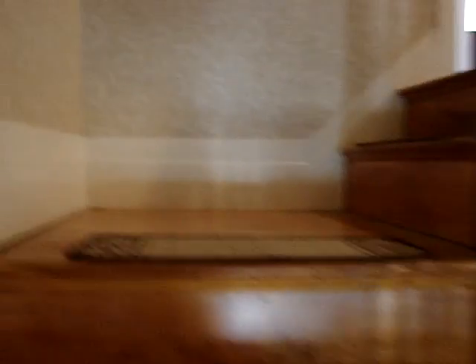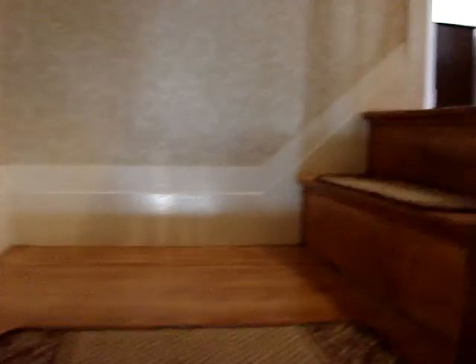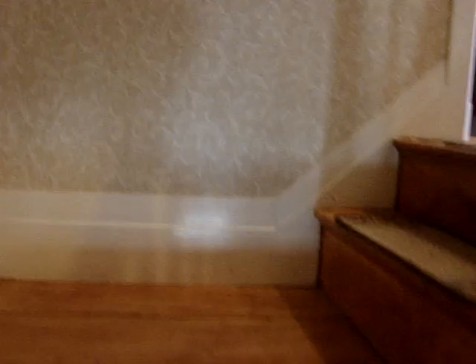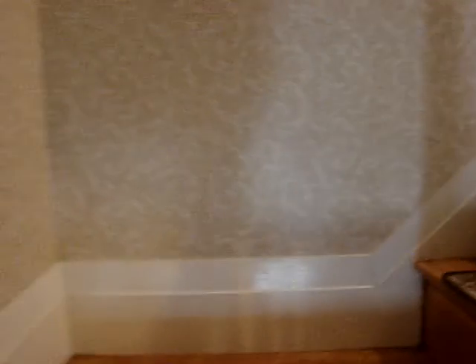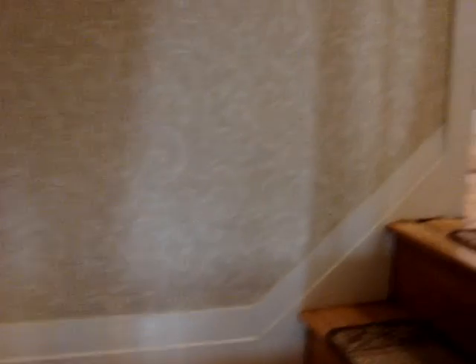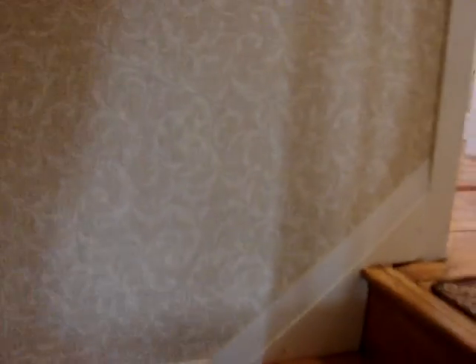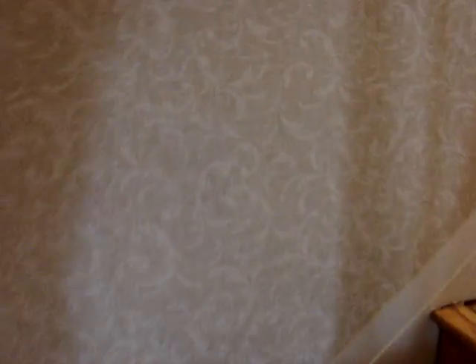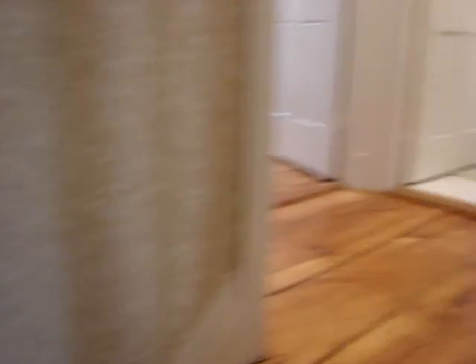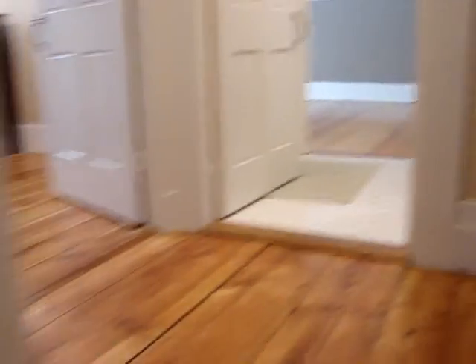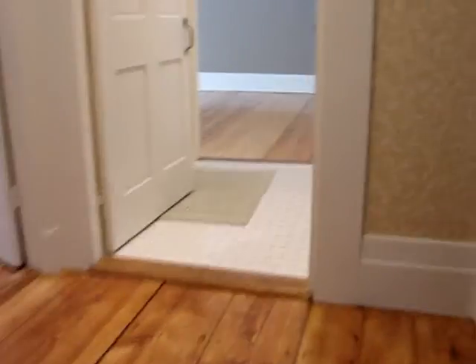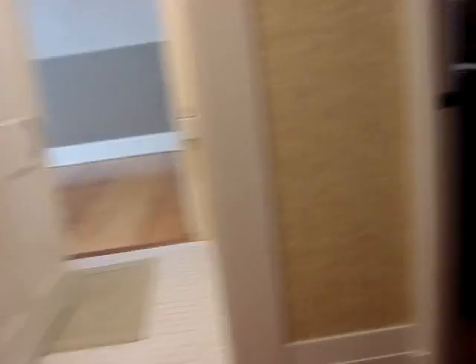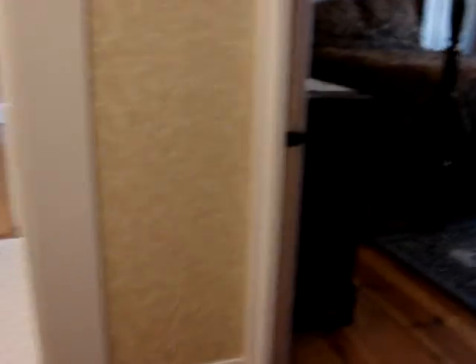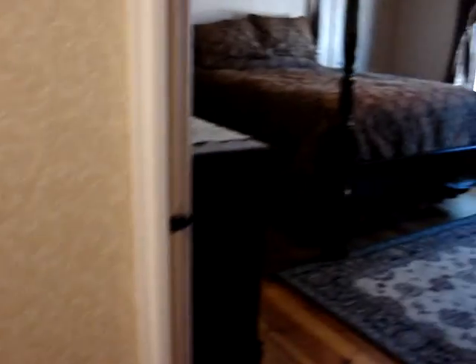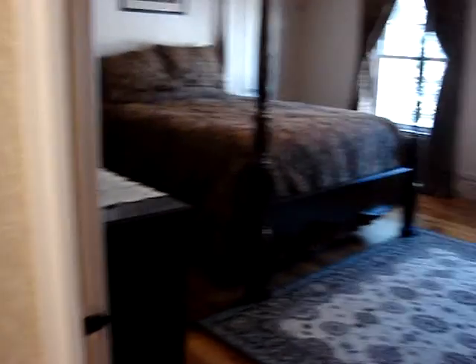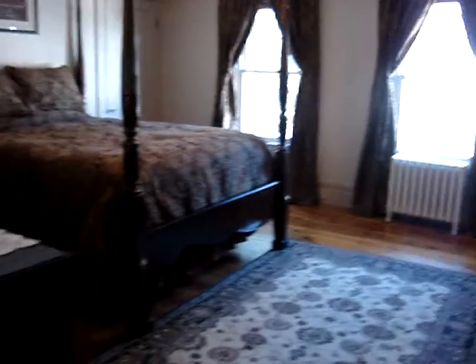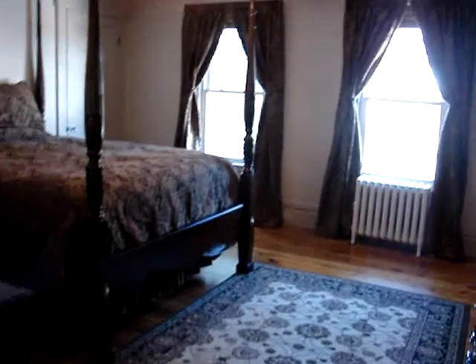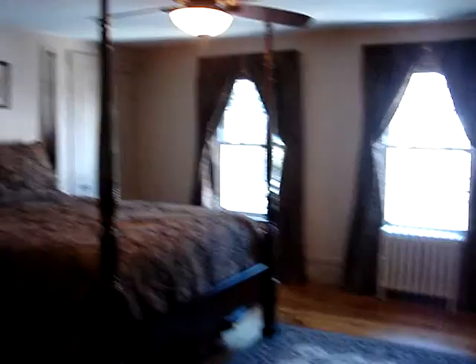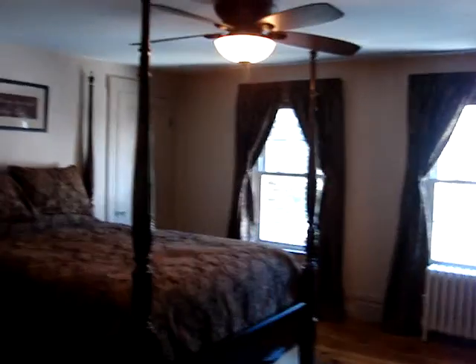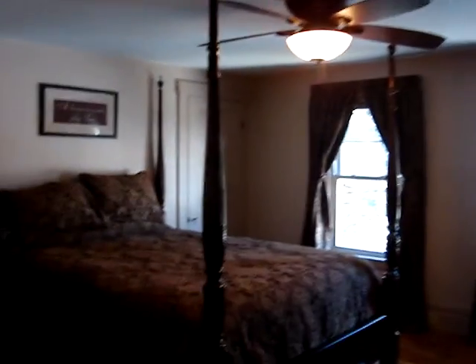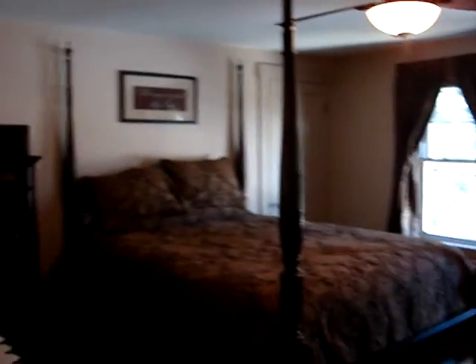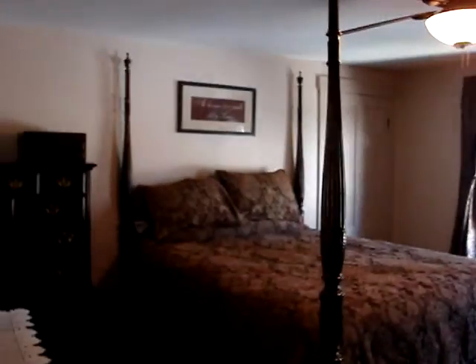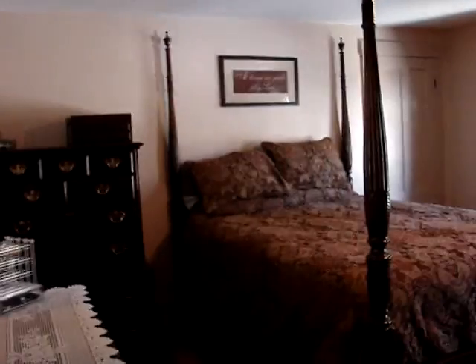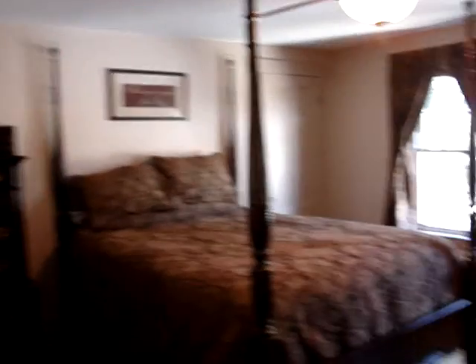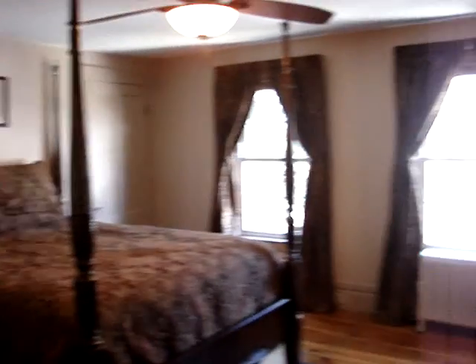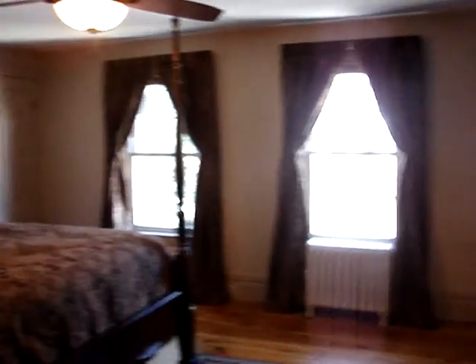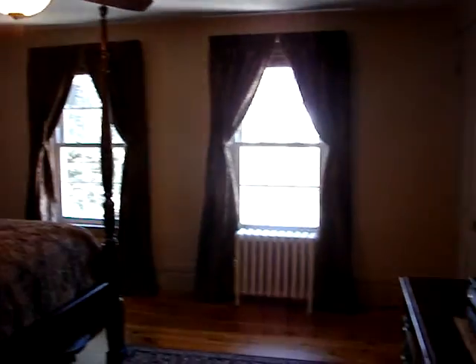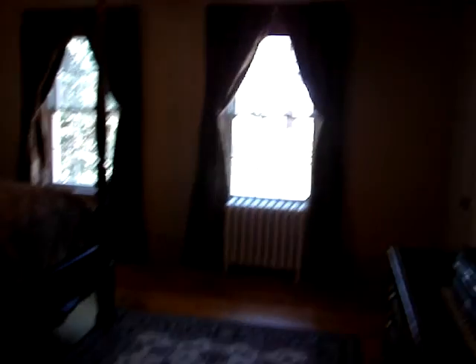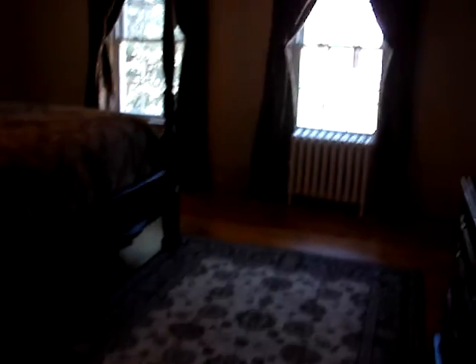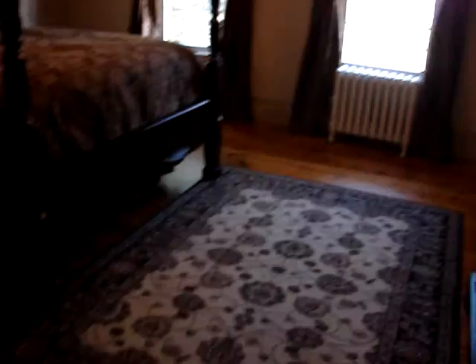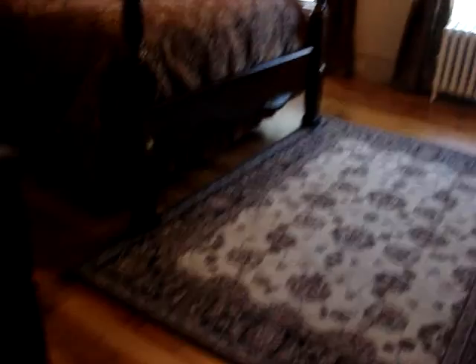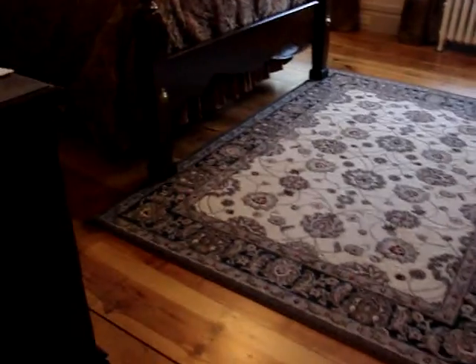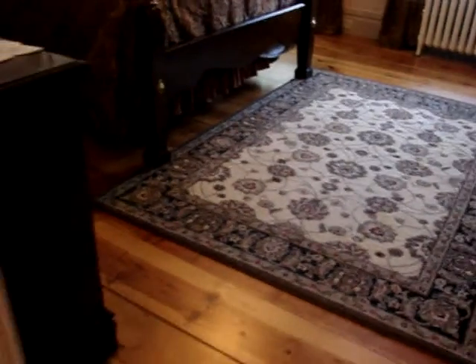The home has surprisingly good storage and closet space. The master bedroom is here to the right — there are two small walk-in closets and the hard pine floor.